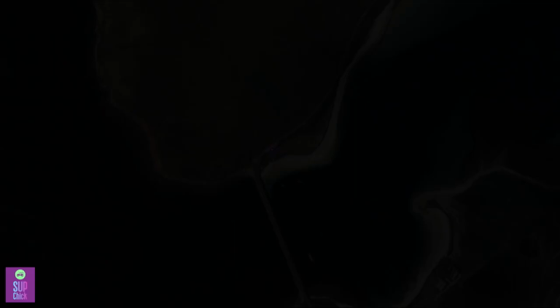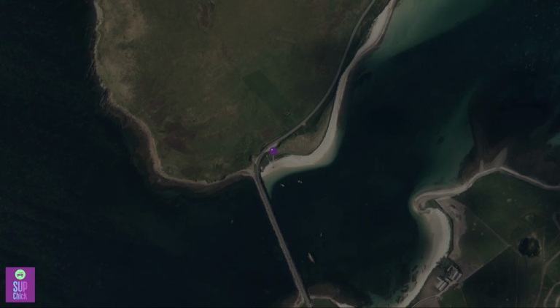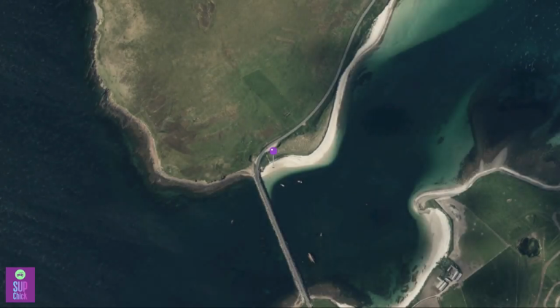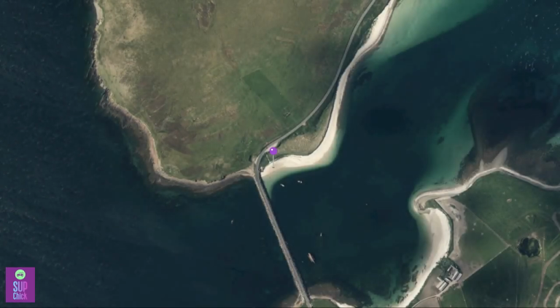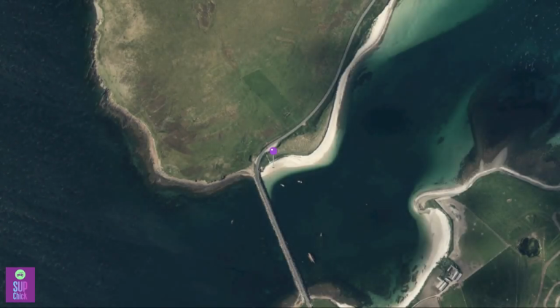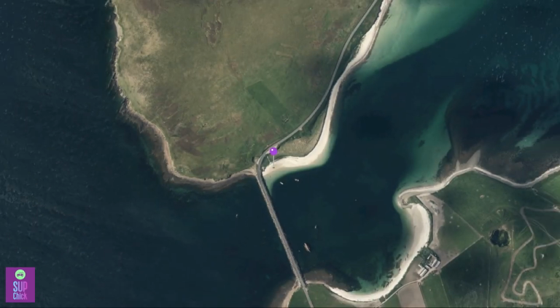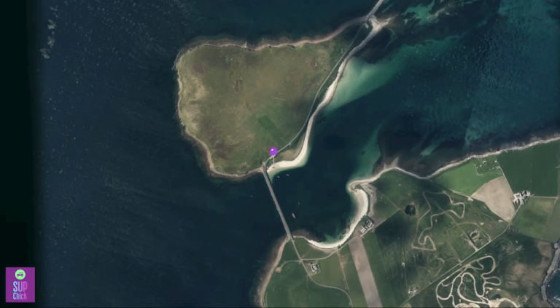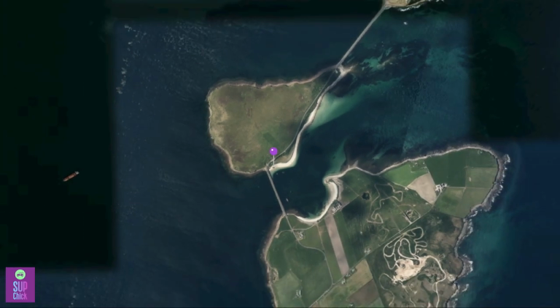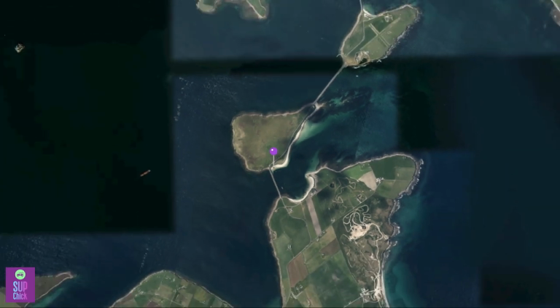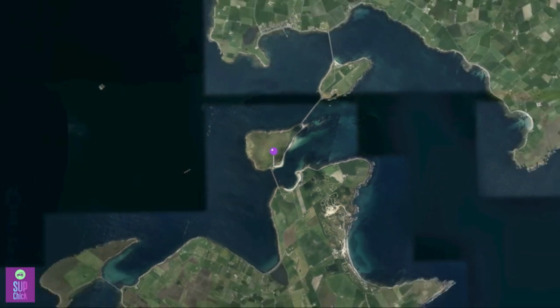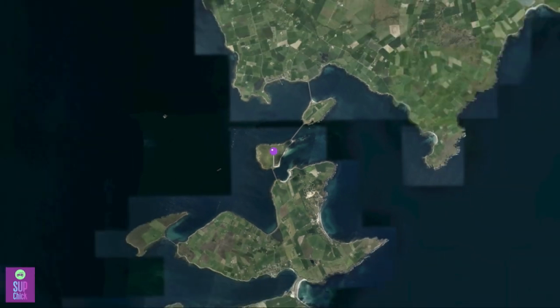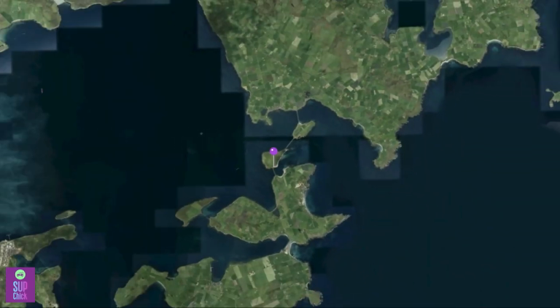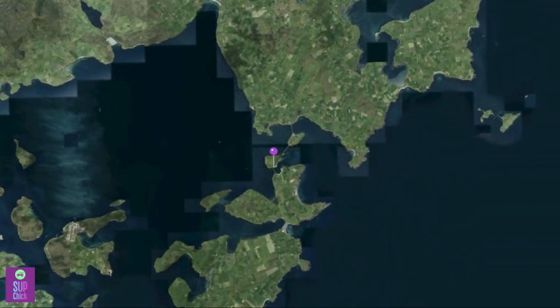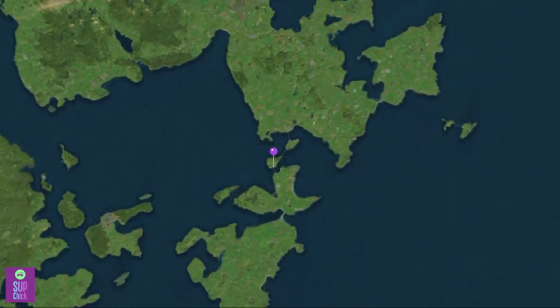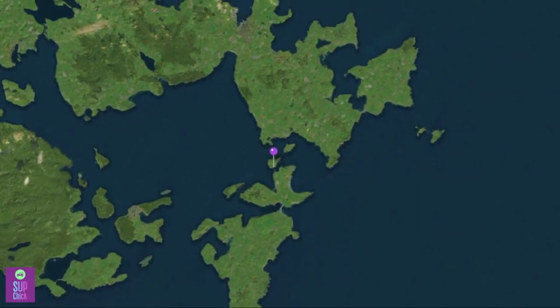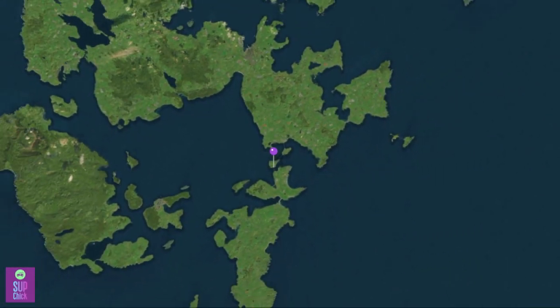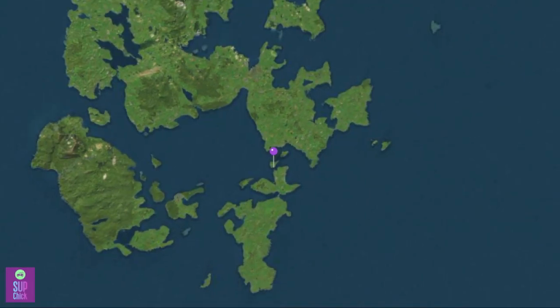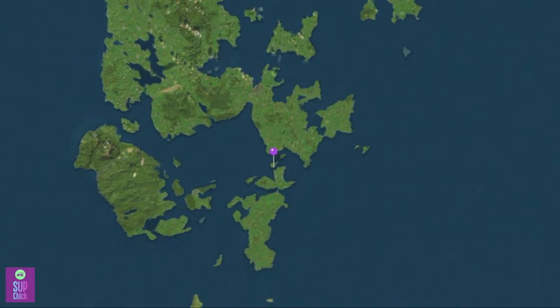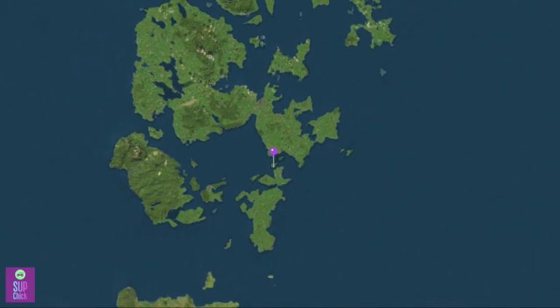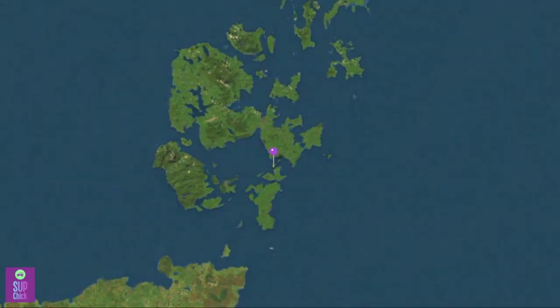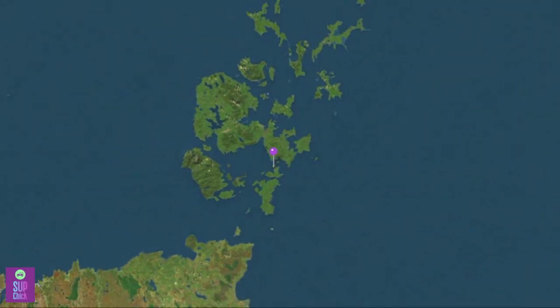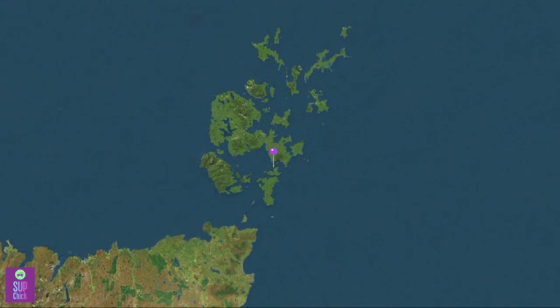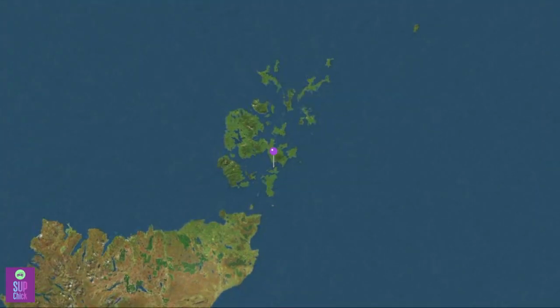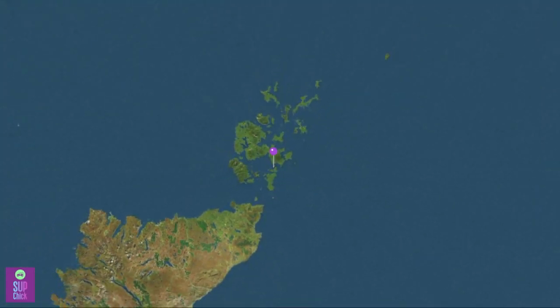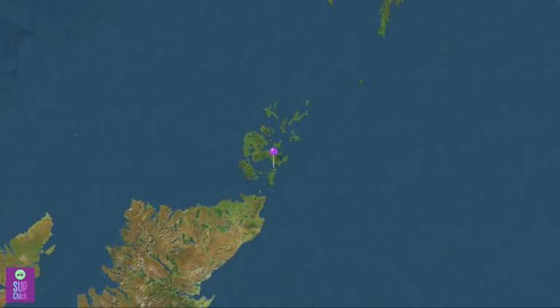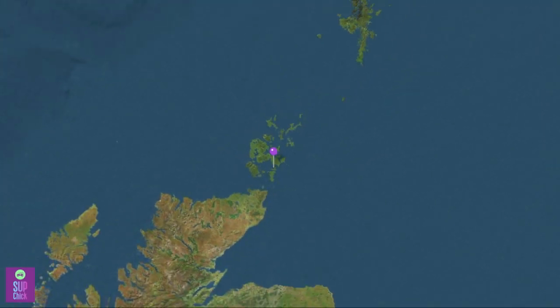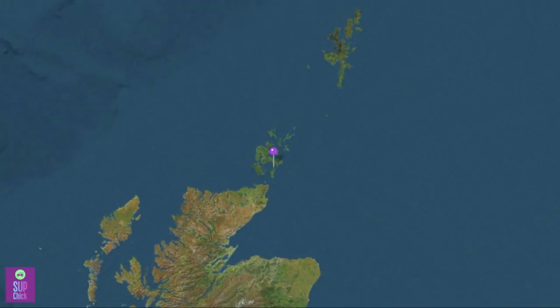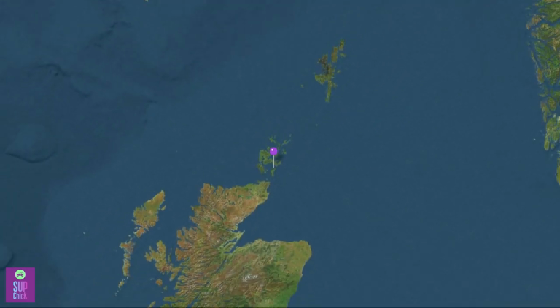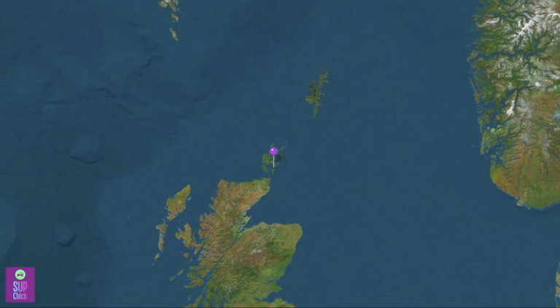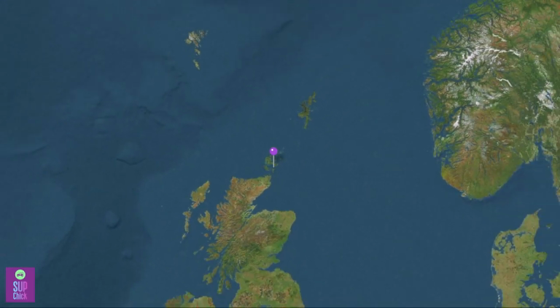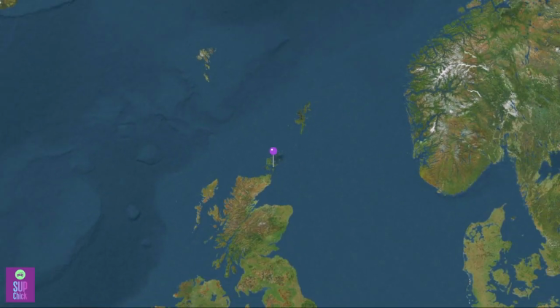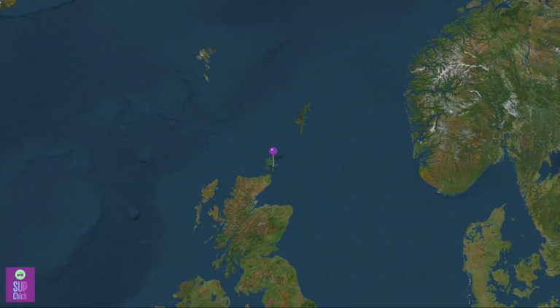The Churchill Barriers connect the islands of Lambhome, Glimpse Home, Burry and South Ronaldsey to the mainland of Orkney in the north of Scotland.